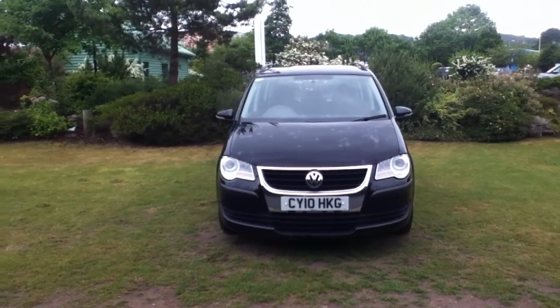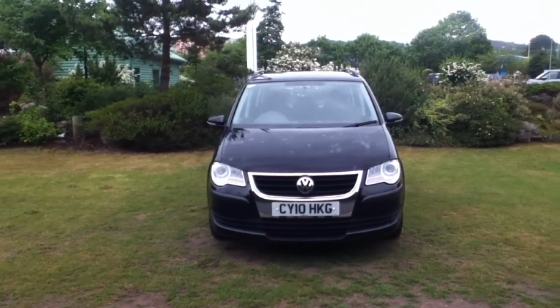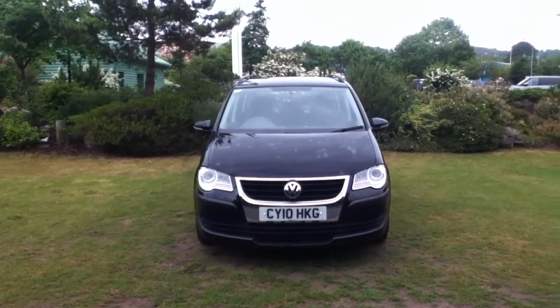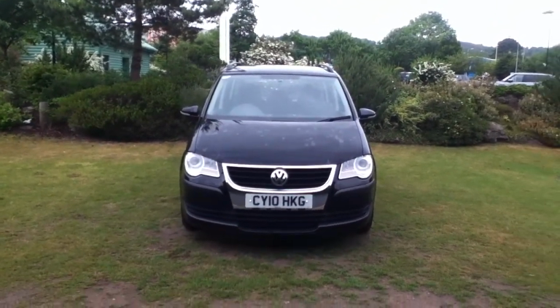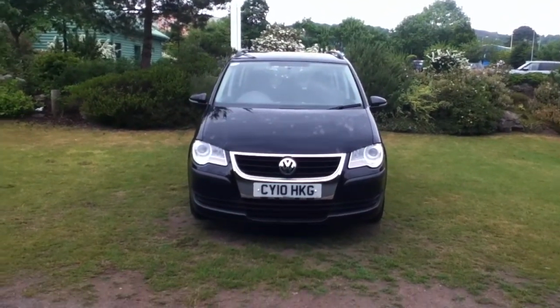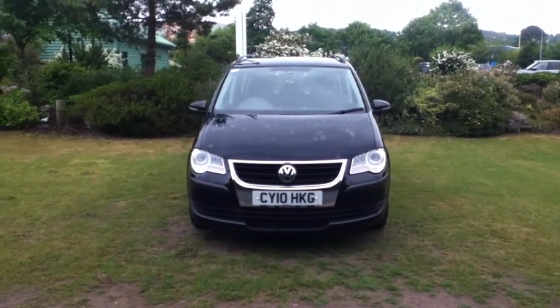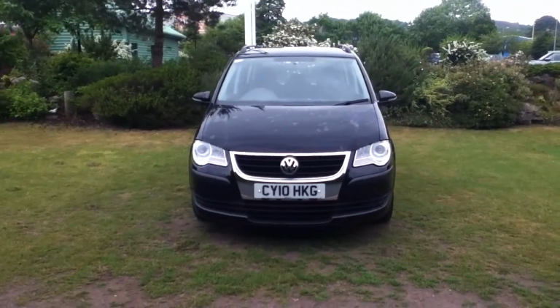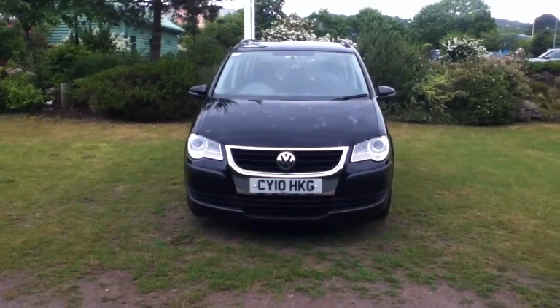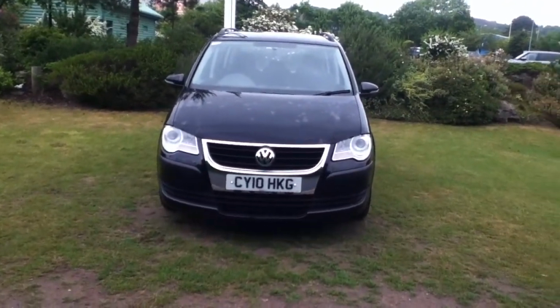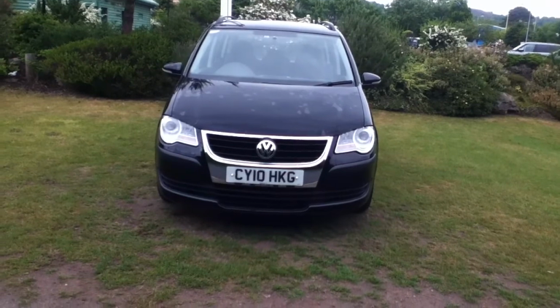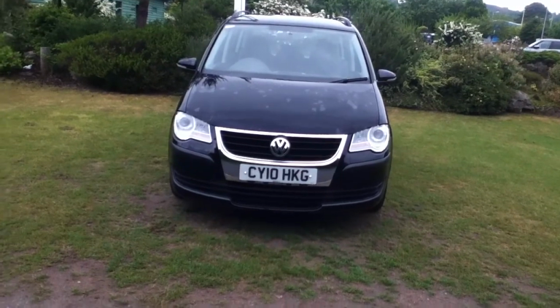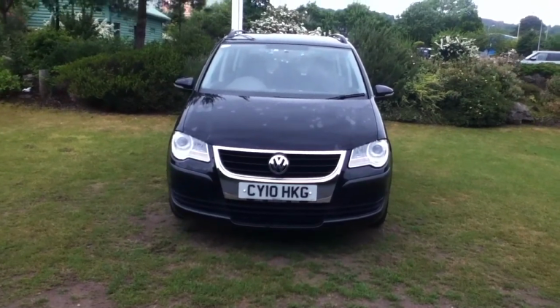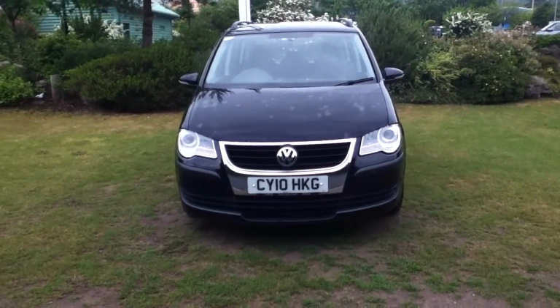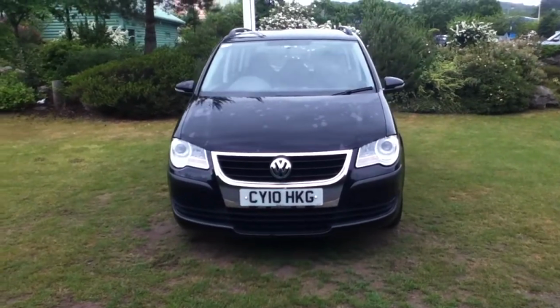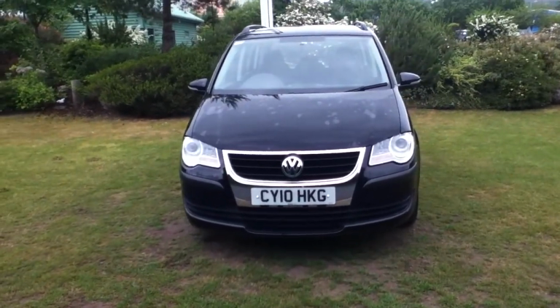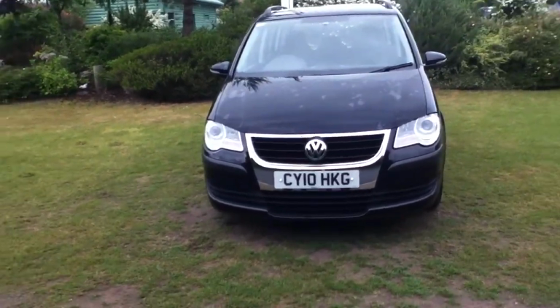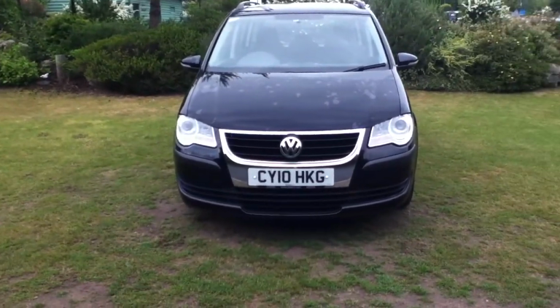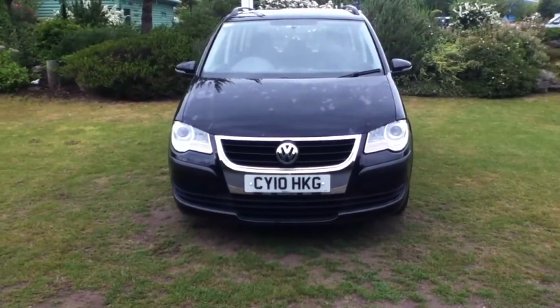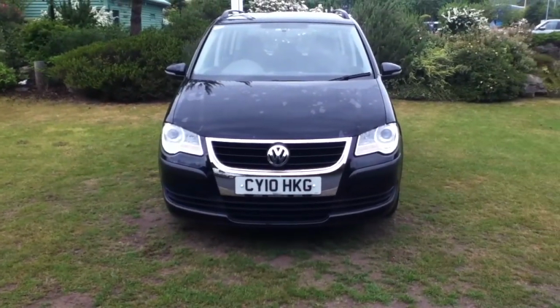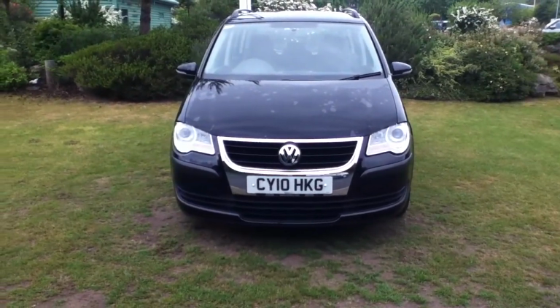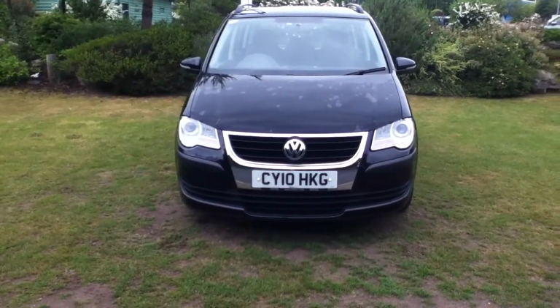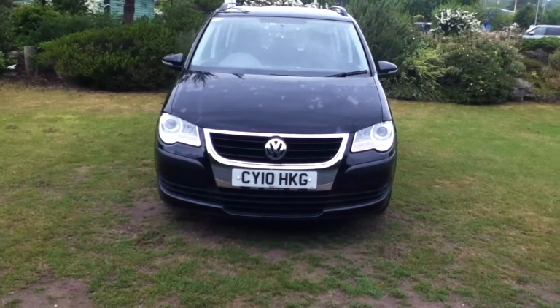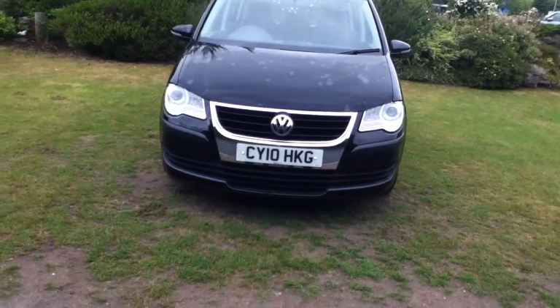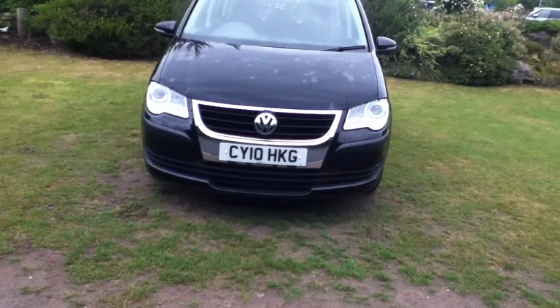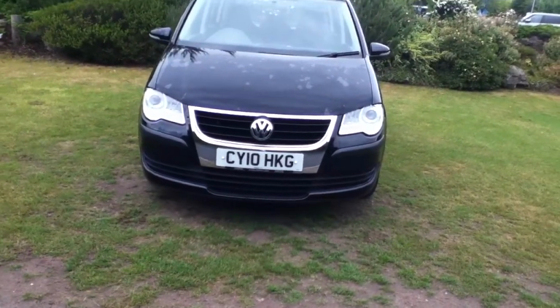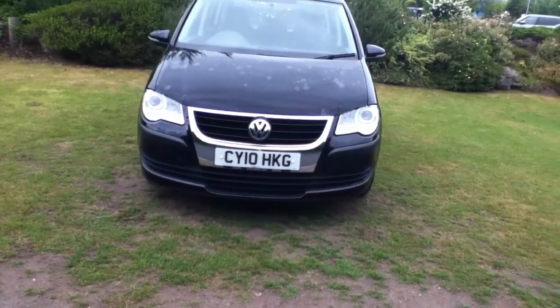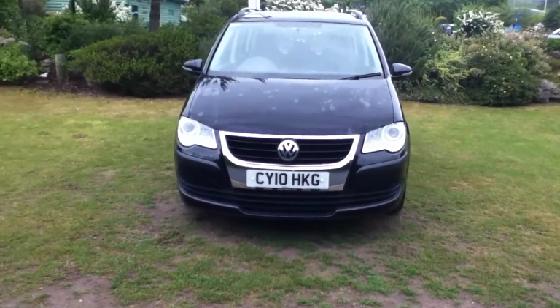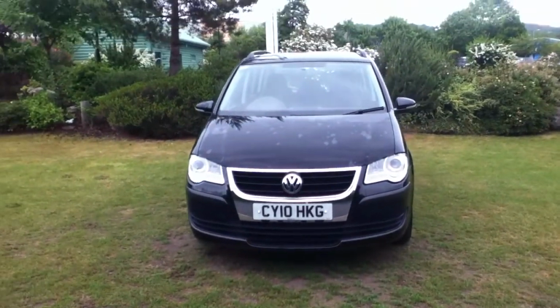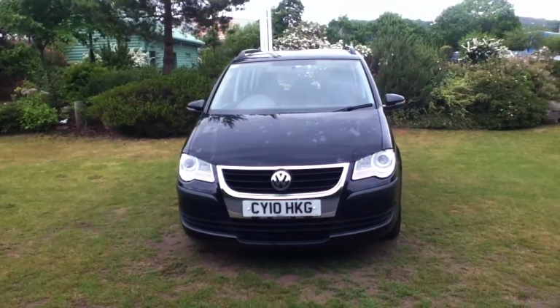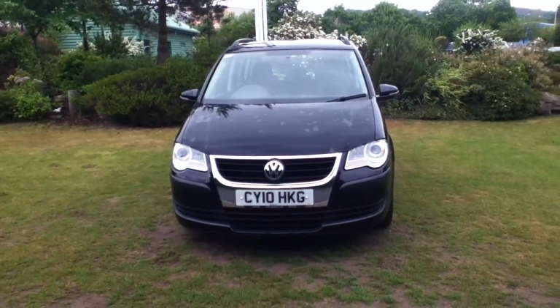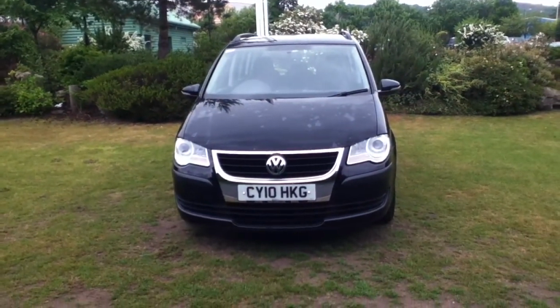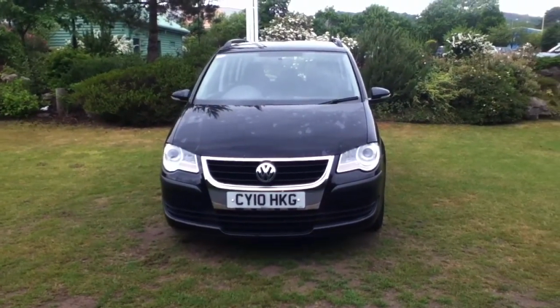Hello and welcome to Rybrook. Here we have for you a Volkswagen Touran STDi. The registration number is CY10 HKG and the date of registration was on the 29th of May 2010.